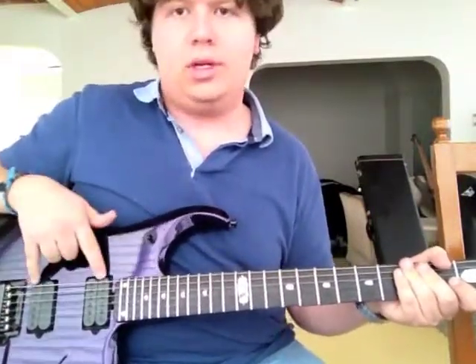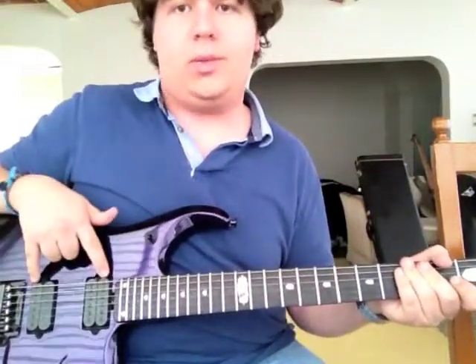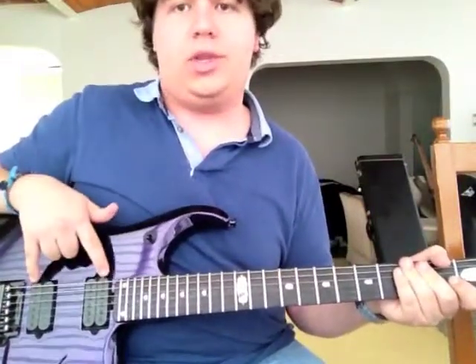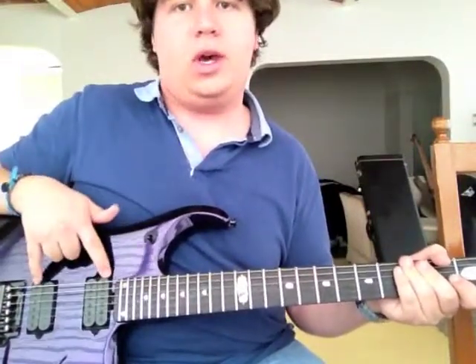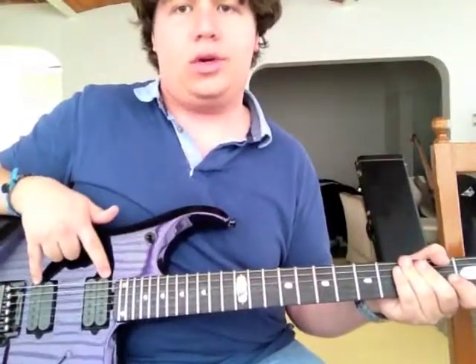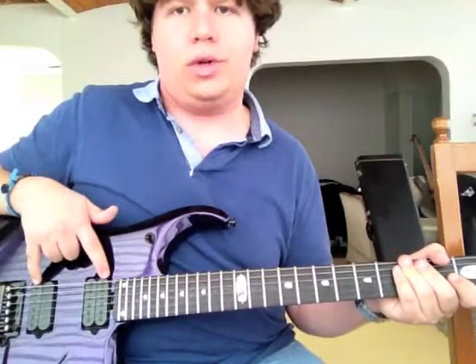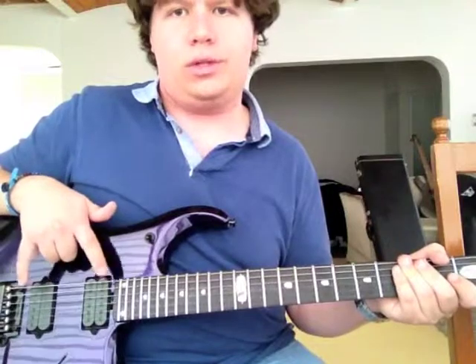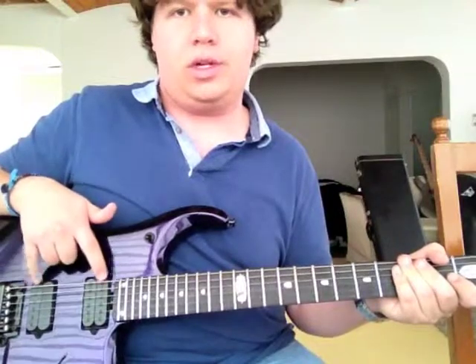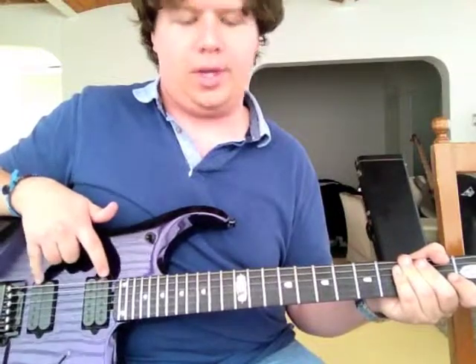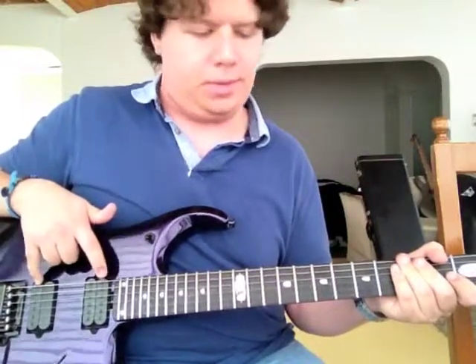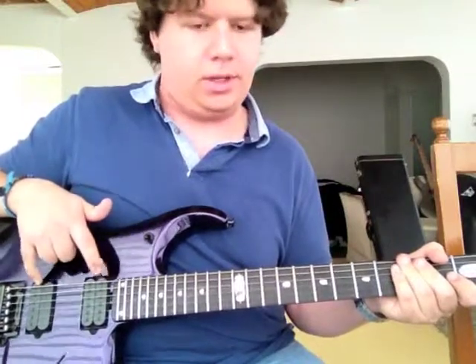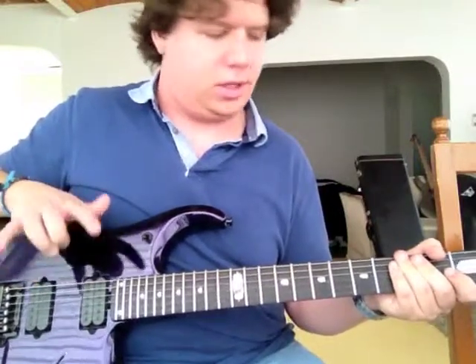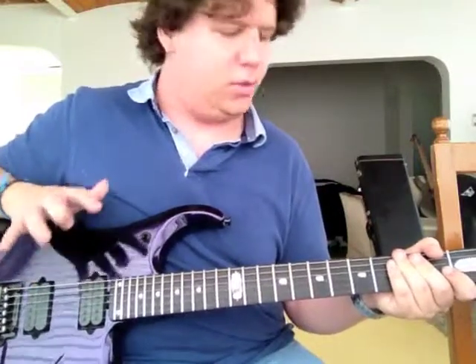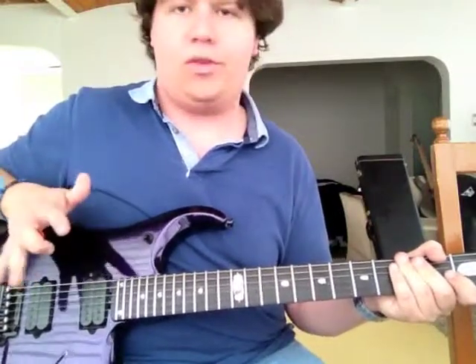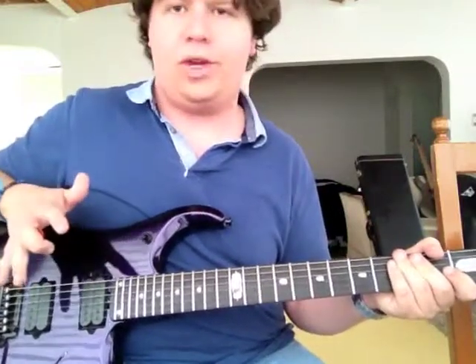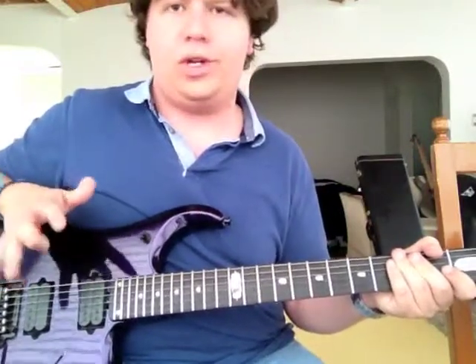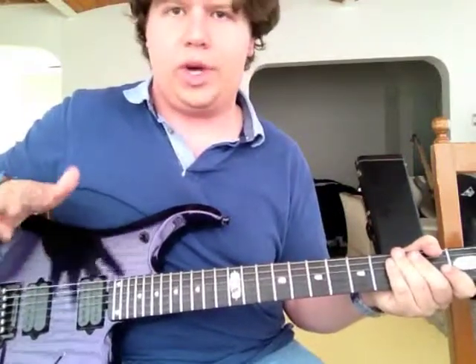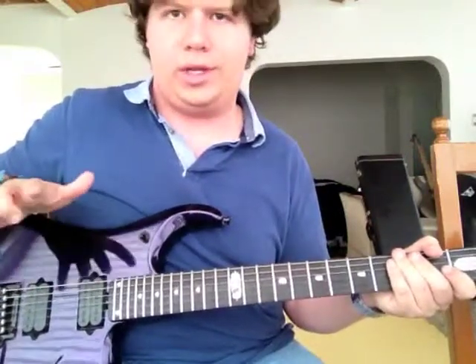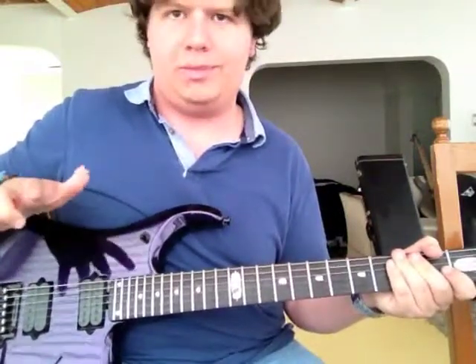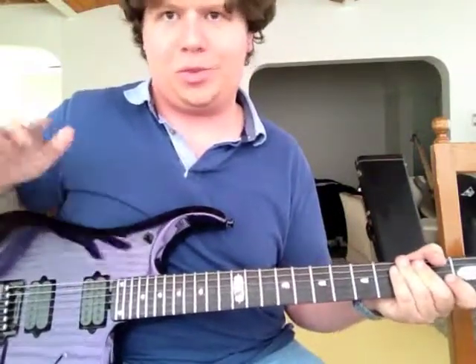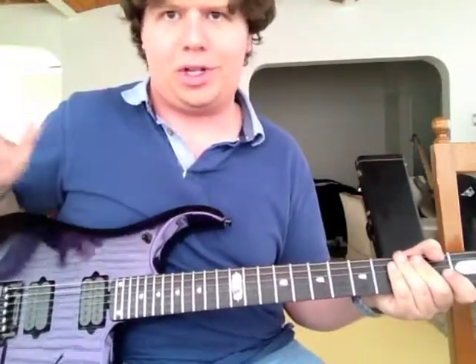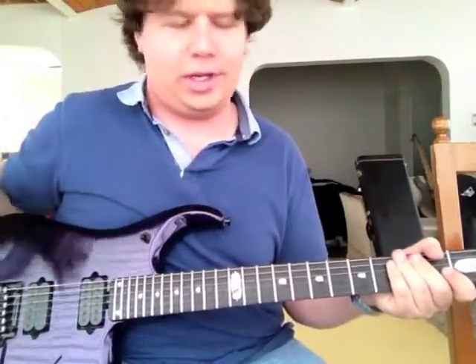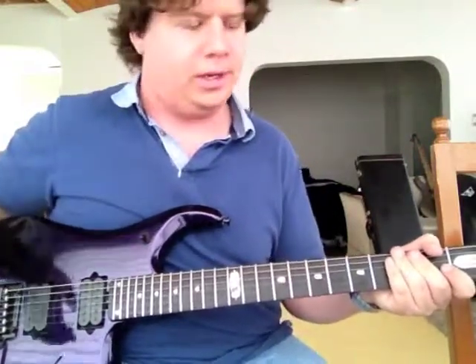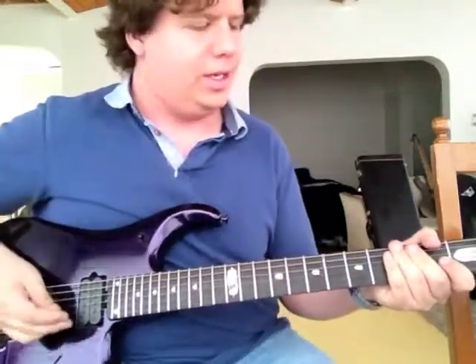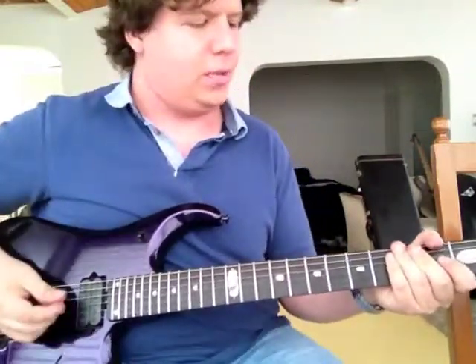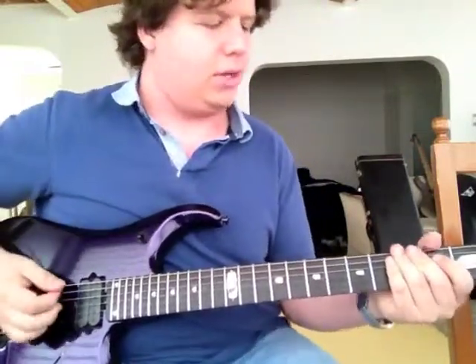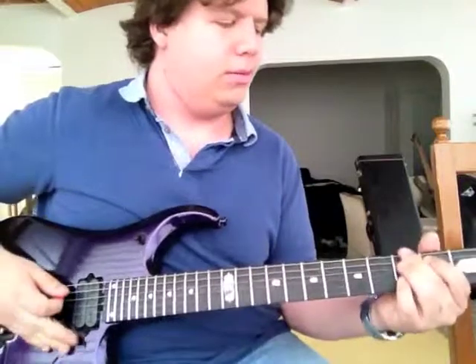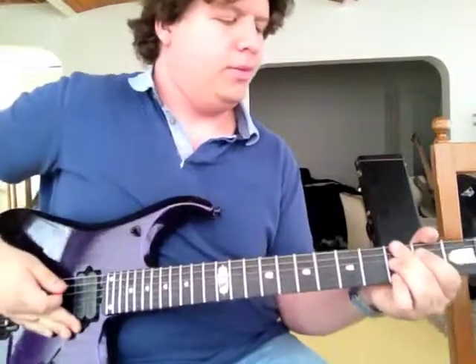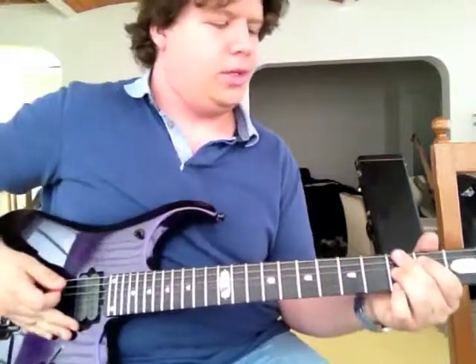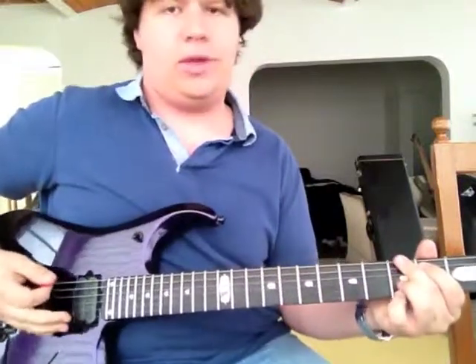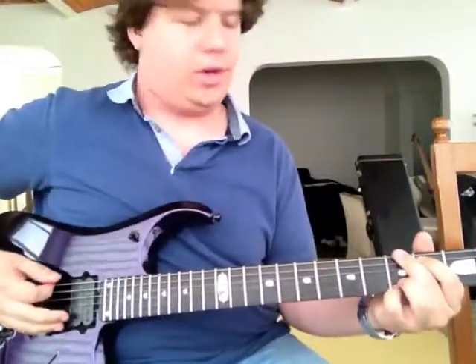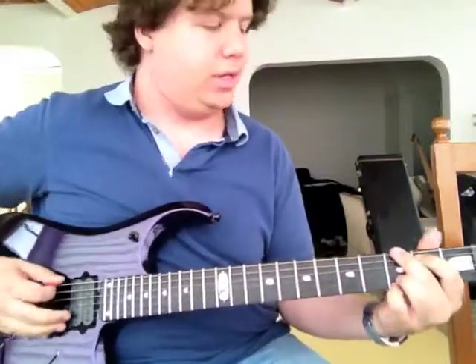For this next sound, I'm going to be using the outer coils on each pickup, and this gives you more of a Fender-y, twangy, spark-clean type of sound. That's very nice.